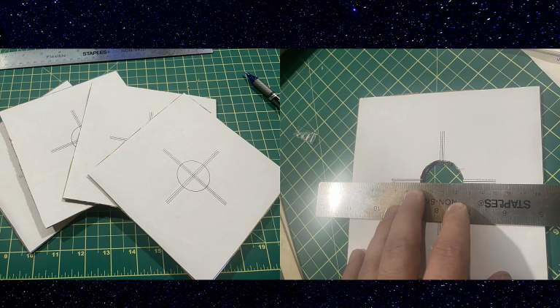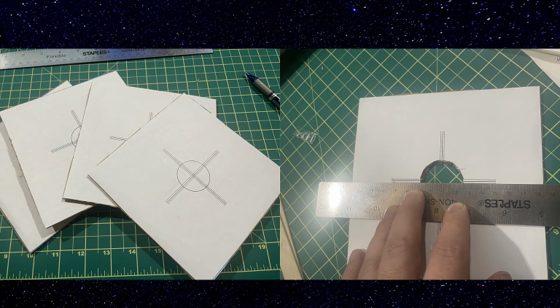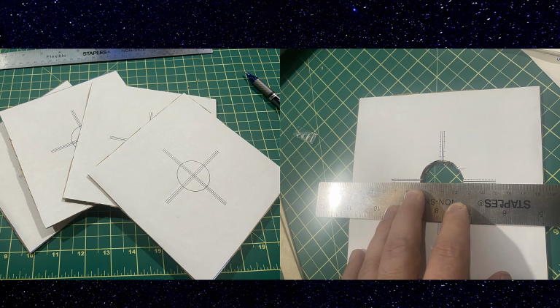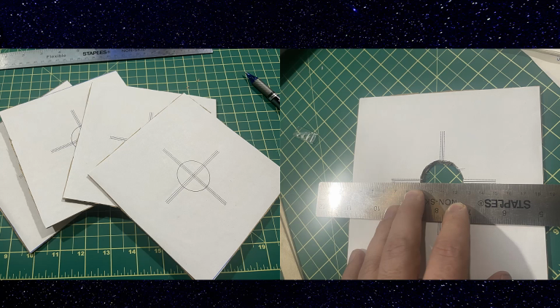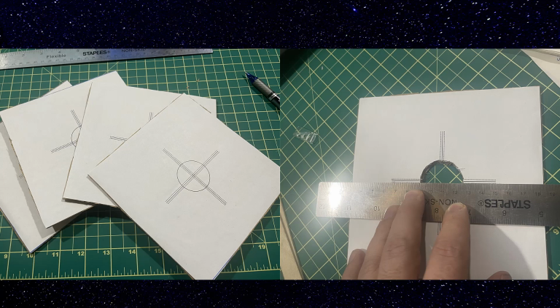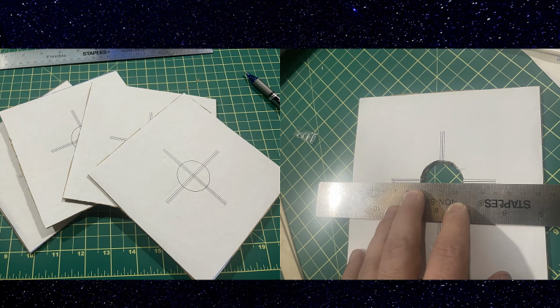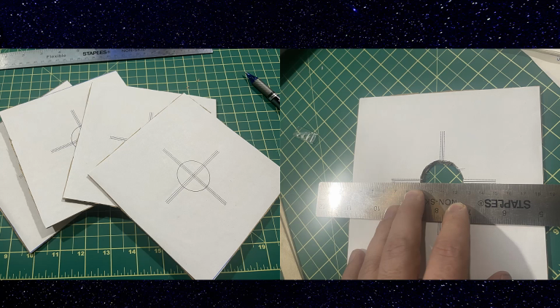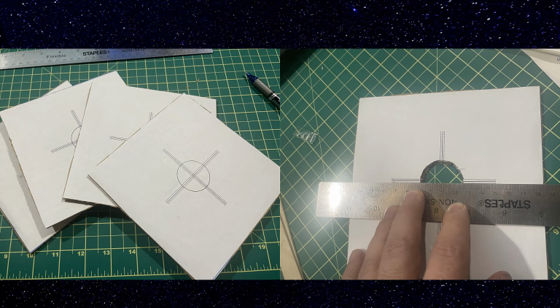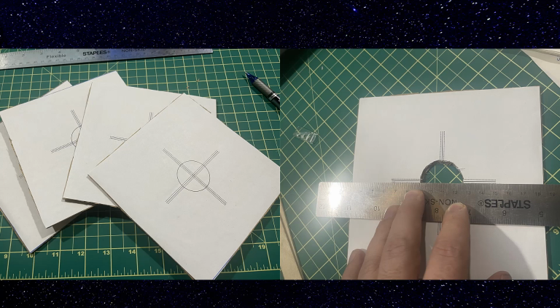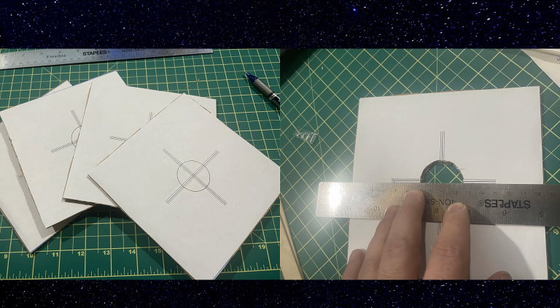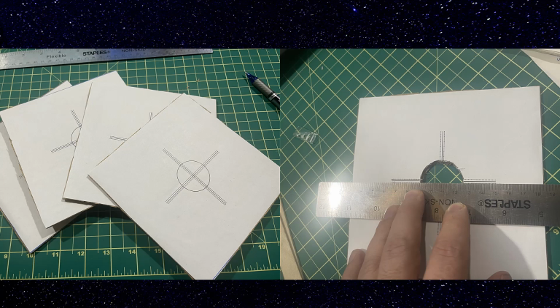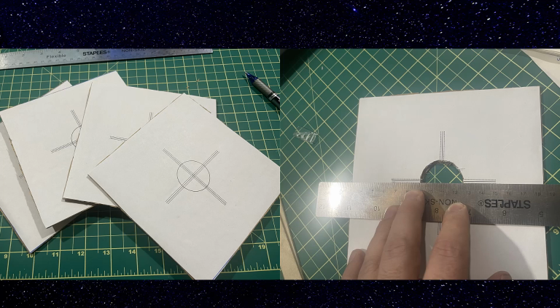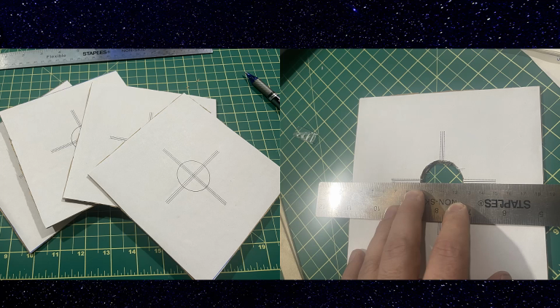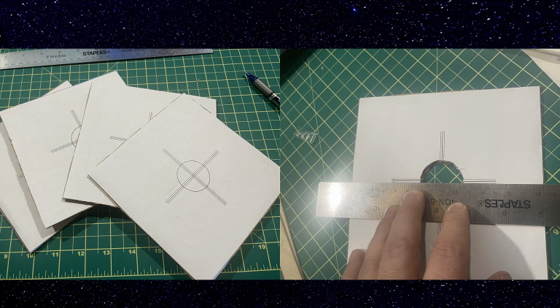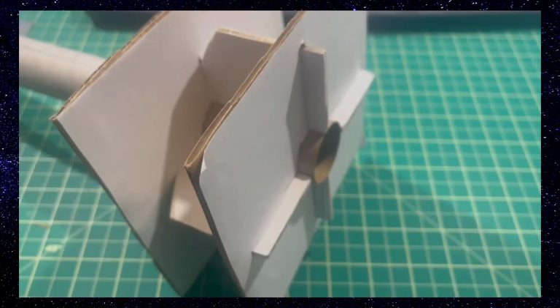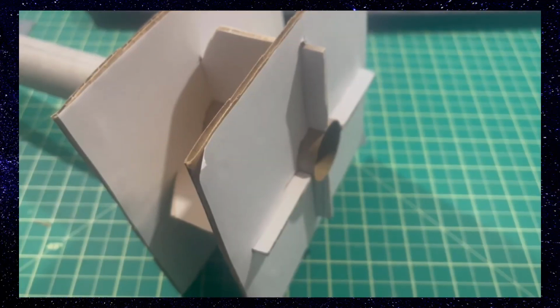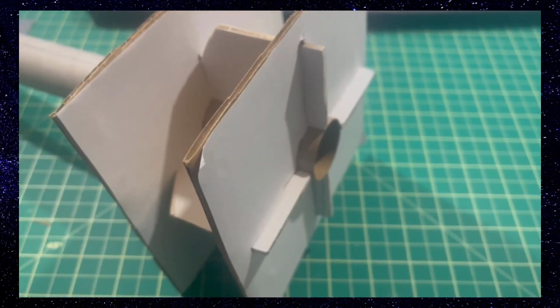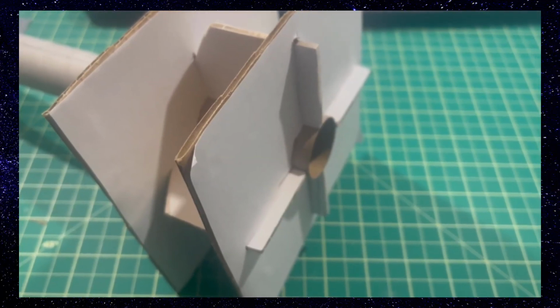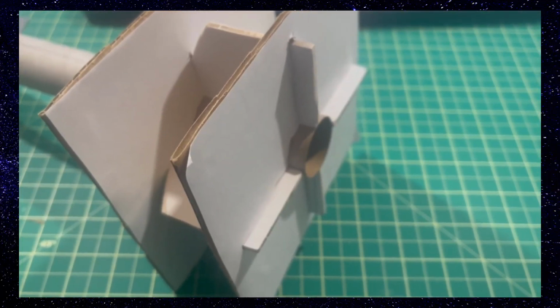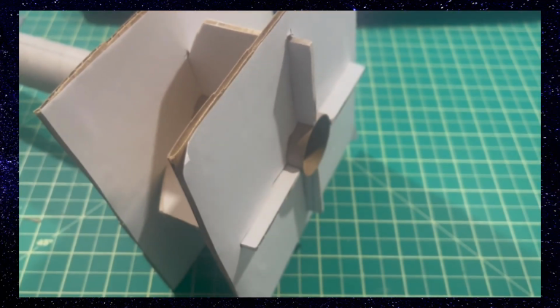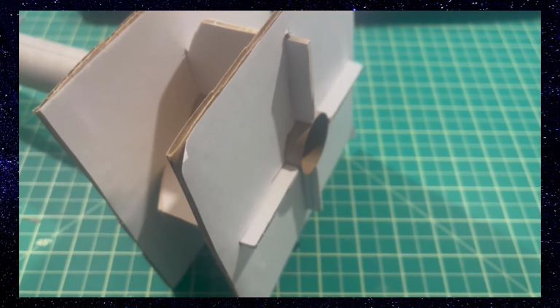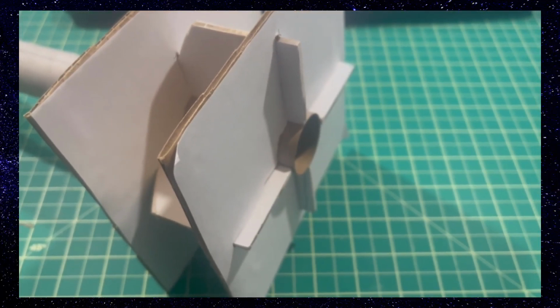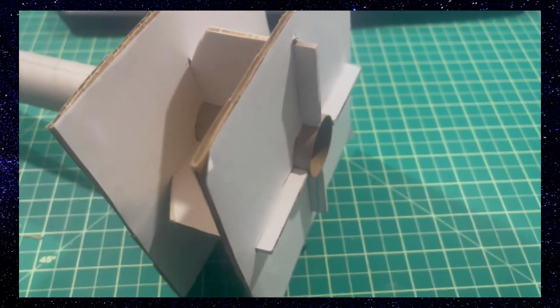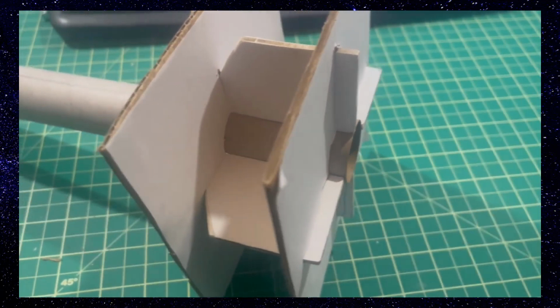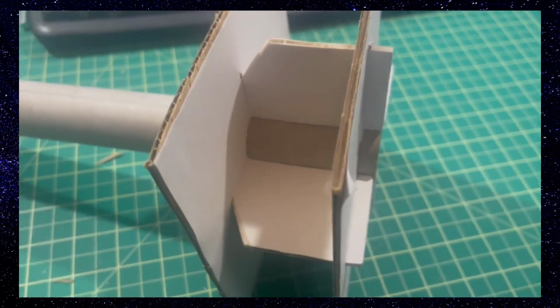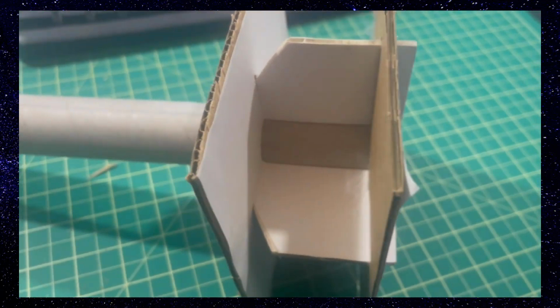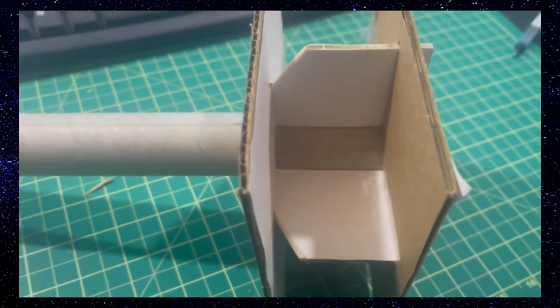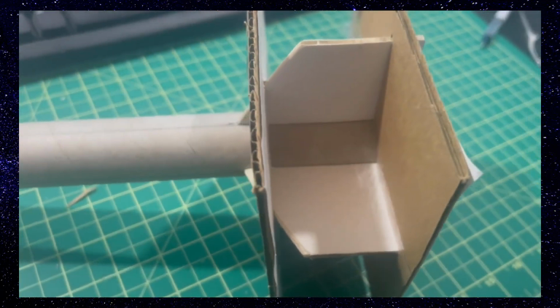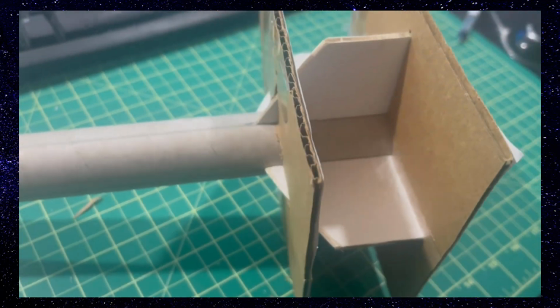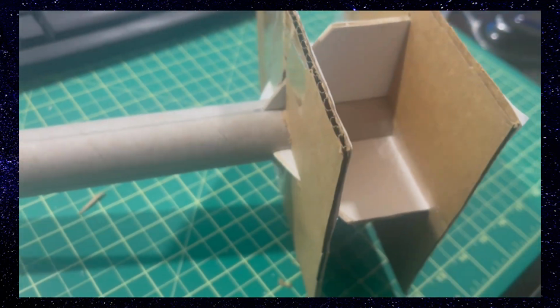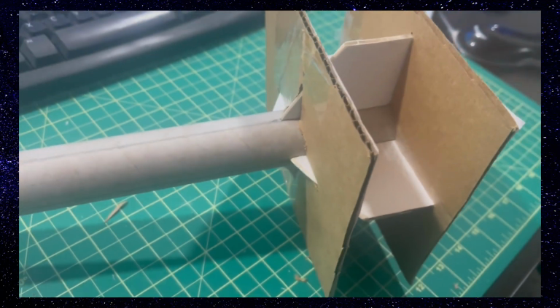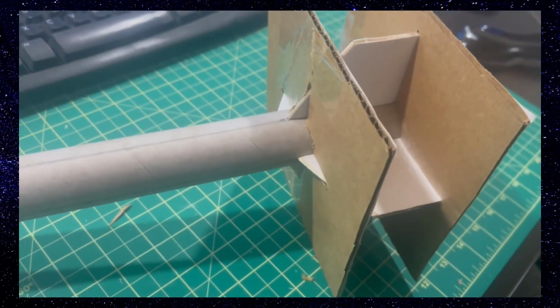Next, we created some fin alignment guides from Payload Bay. Putting them on the rocket really helped make sure they lined up. Holding them in place does a good job, though it was a little bit more difficult with the warps of the fins.